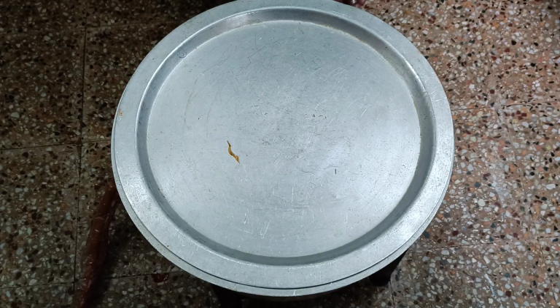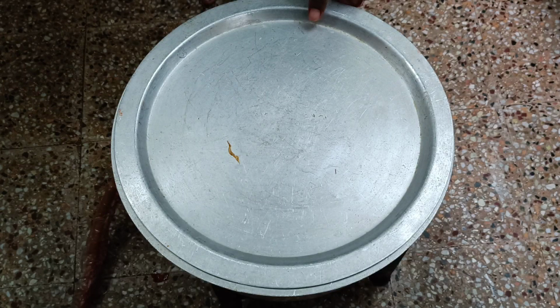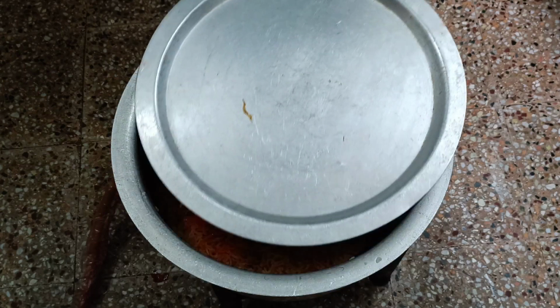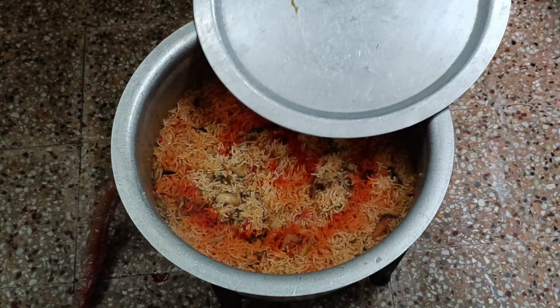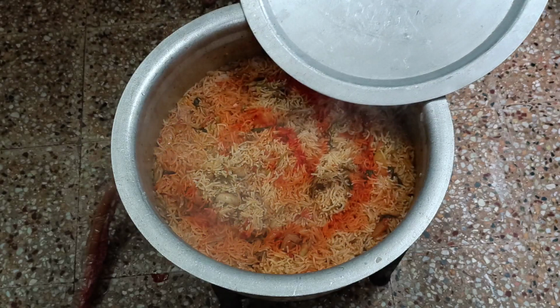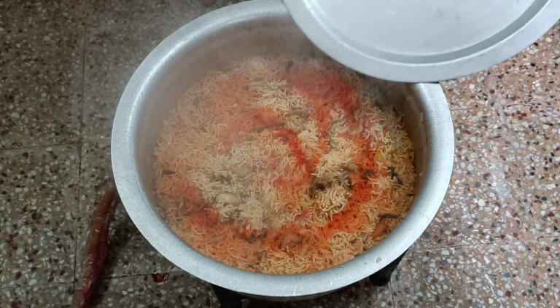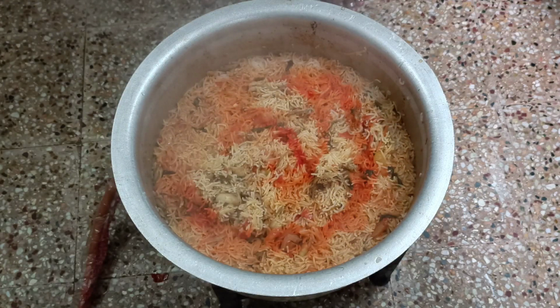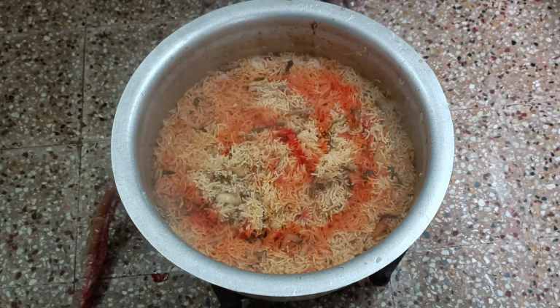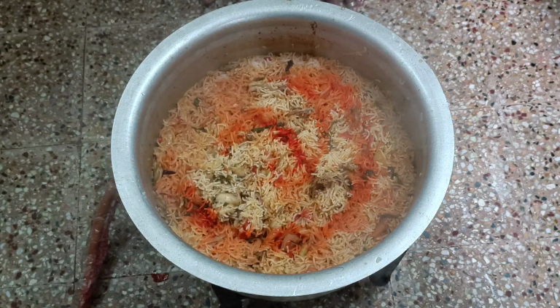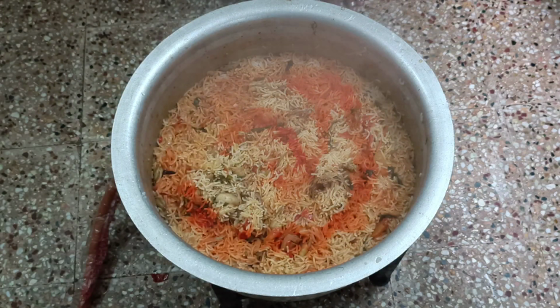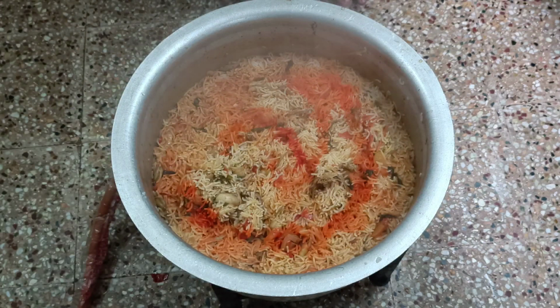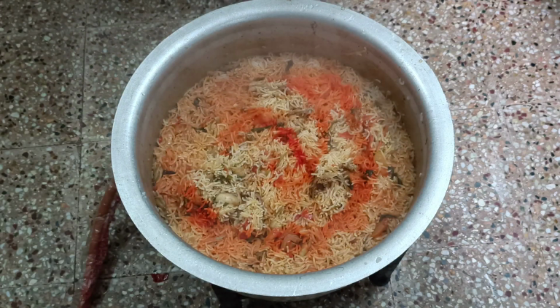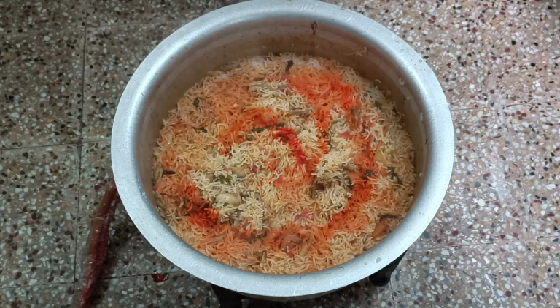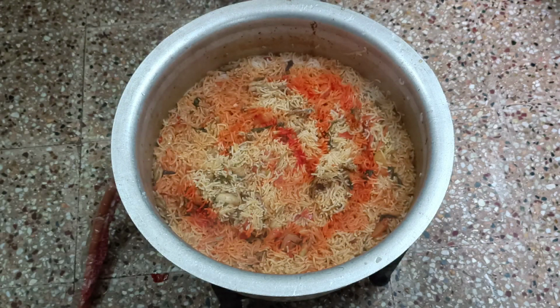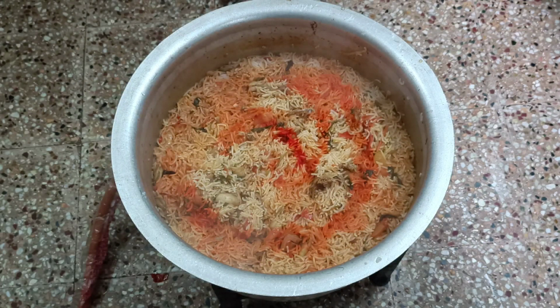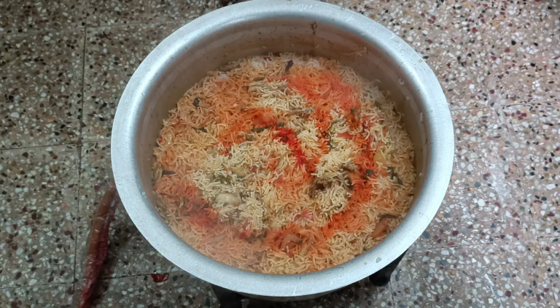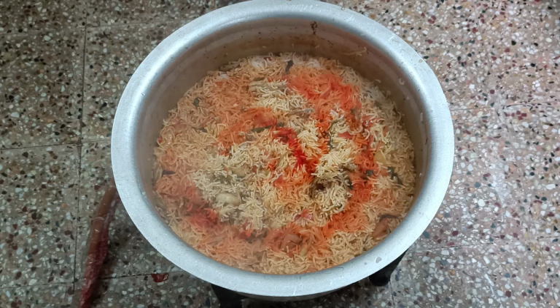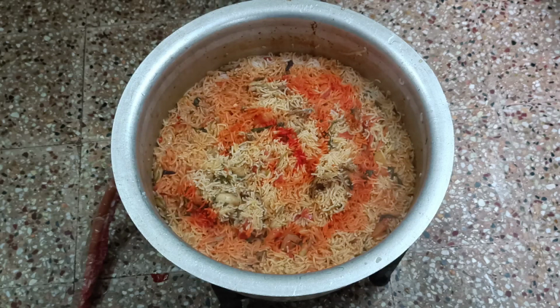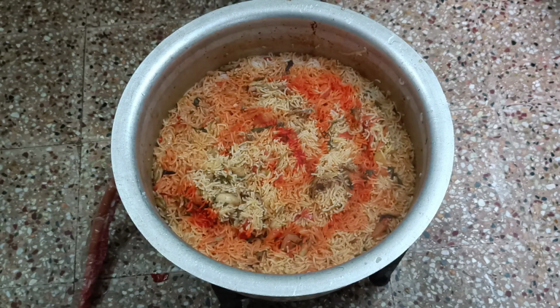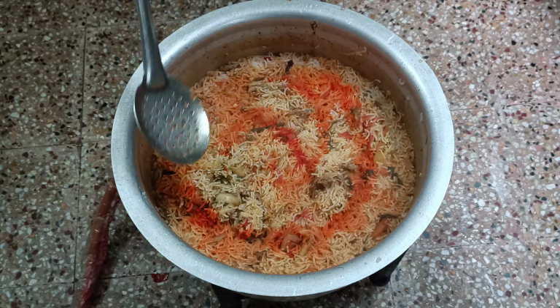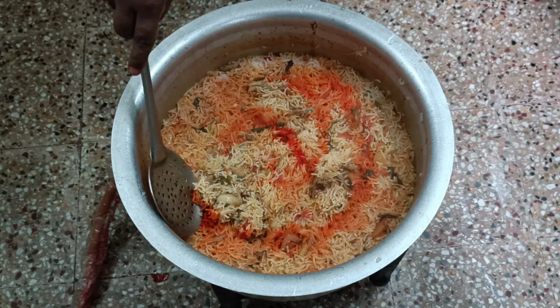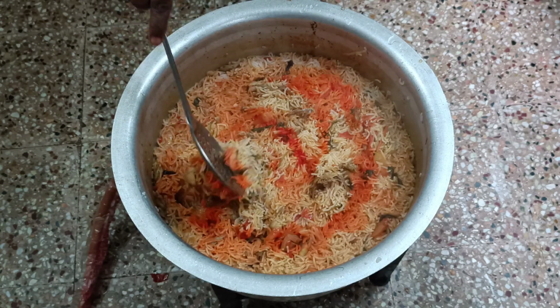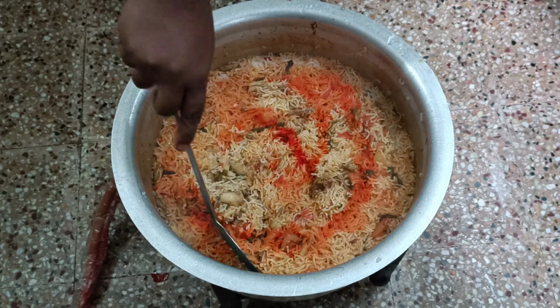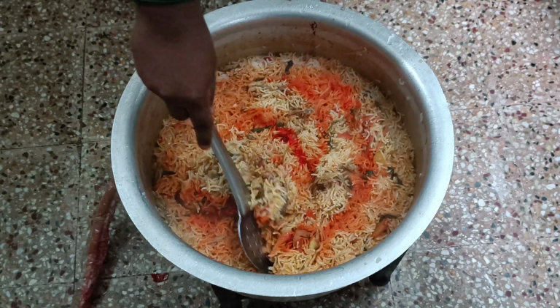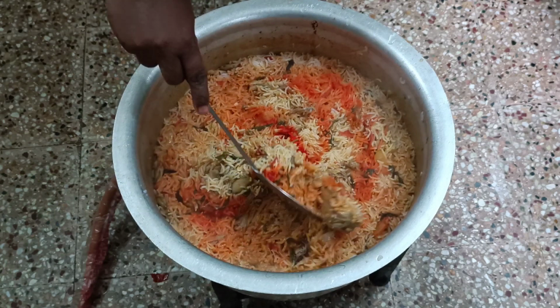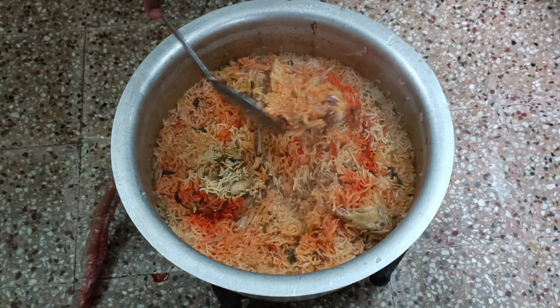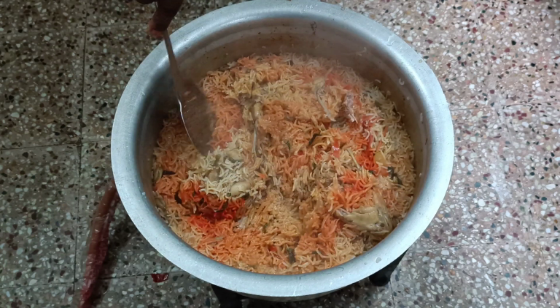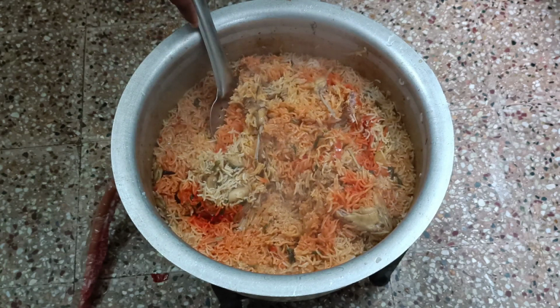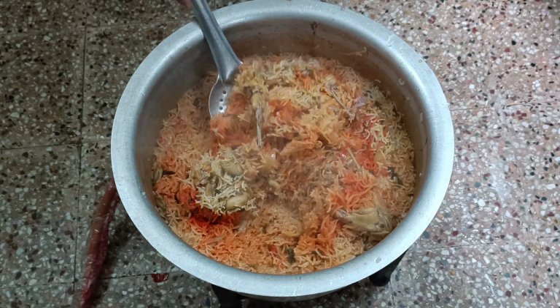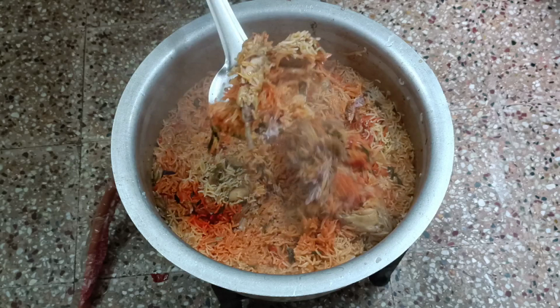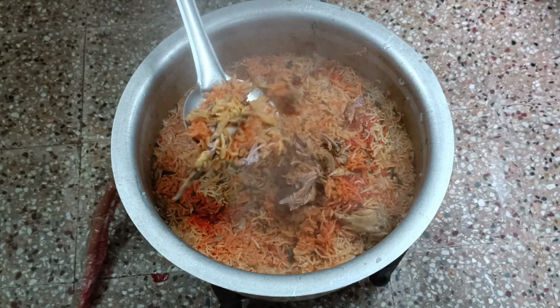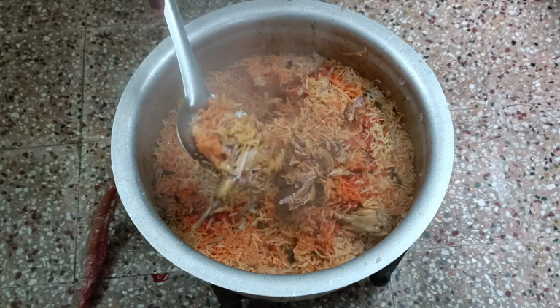Now let's see where it is. It's ready for the soup. Now let's see how it is. It's nice.